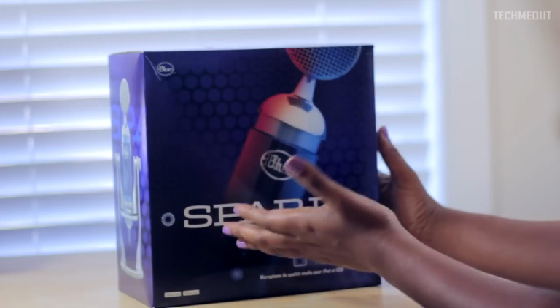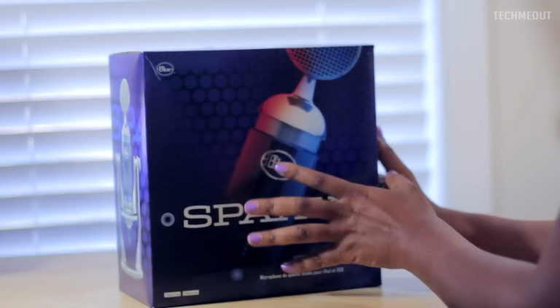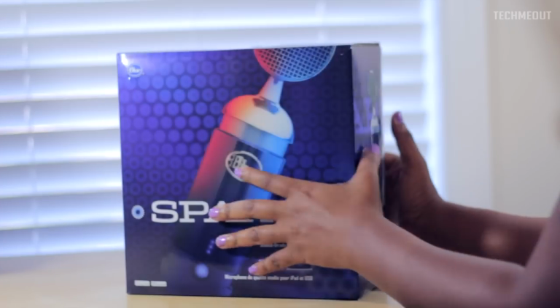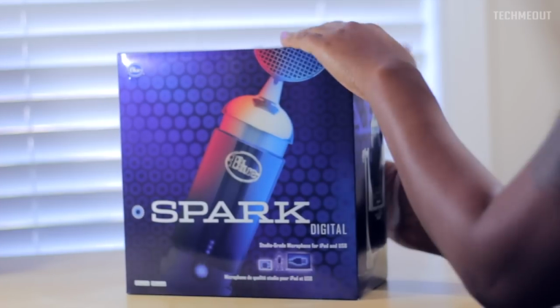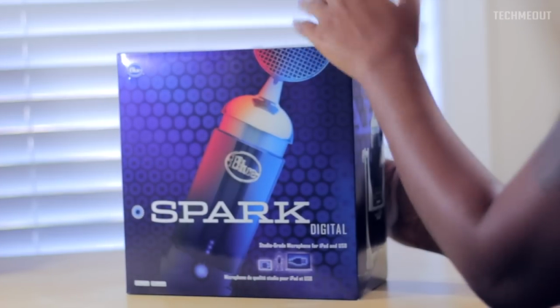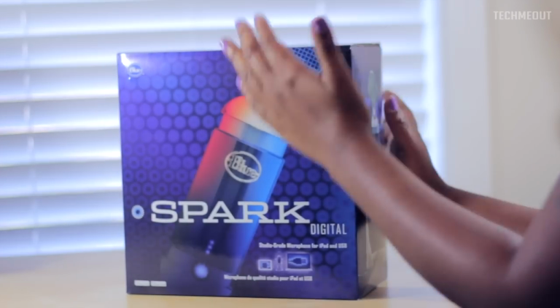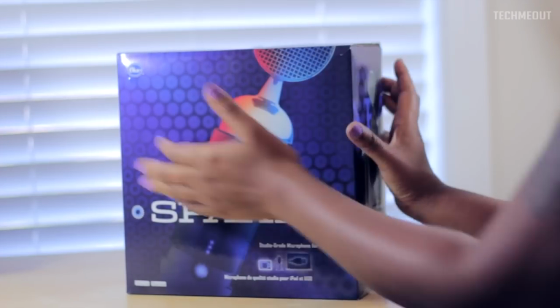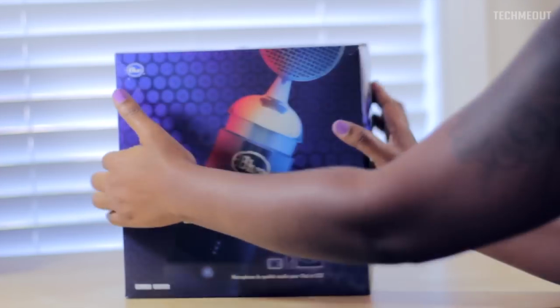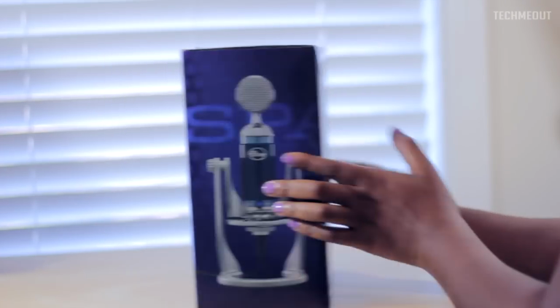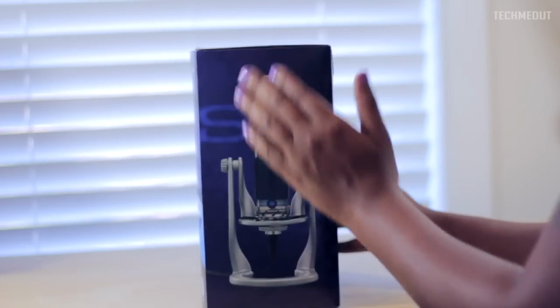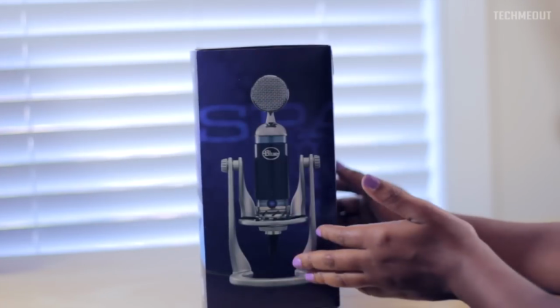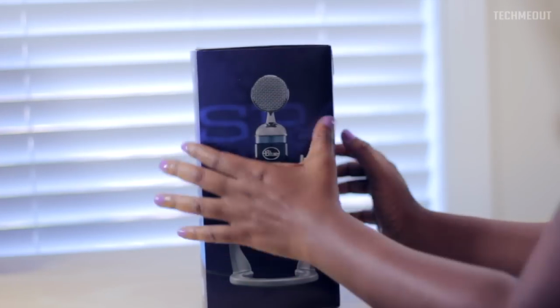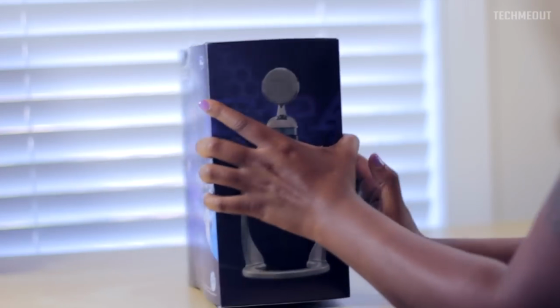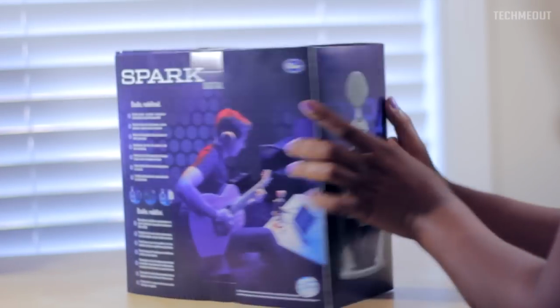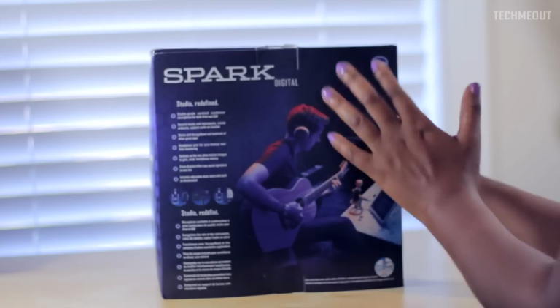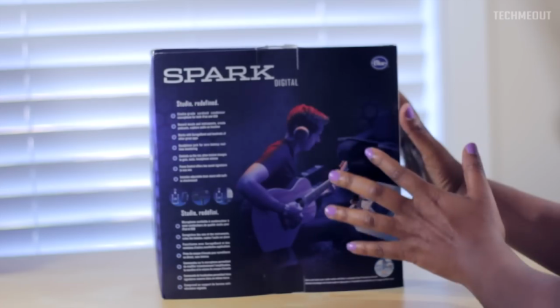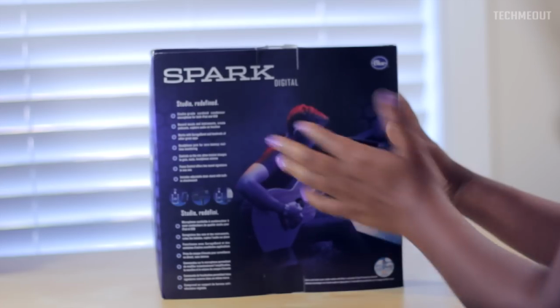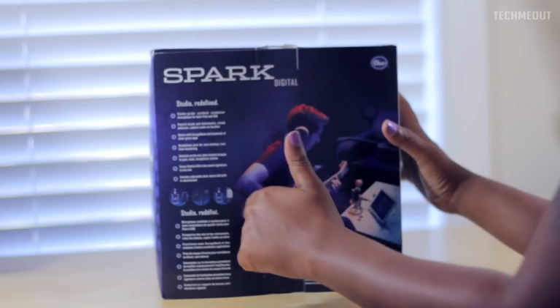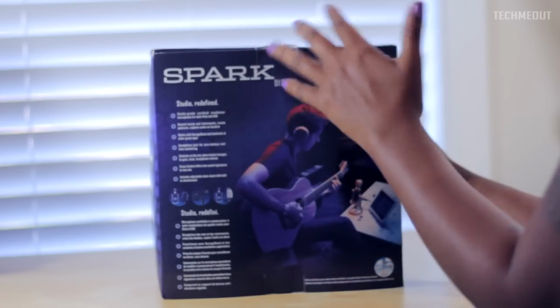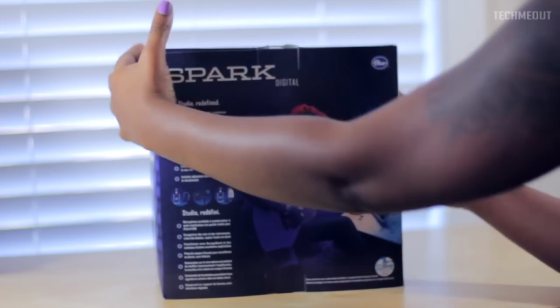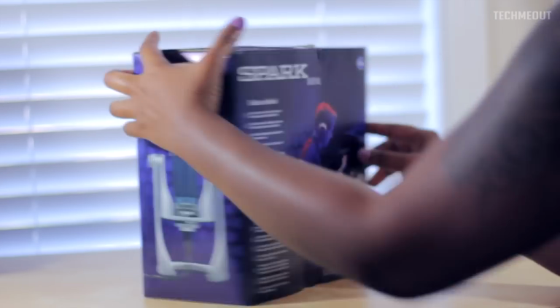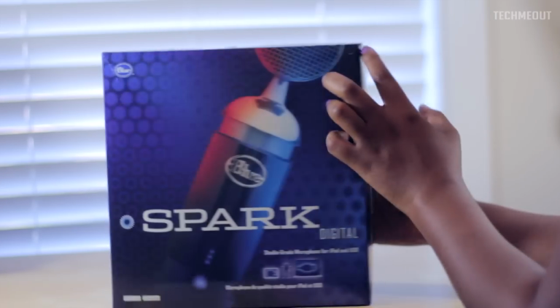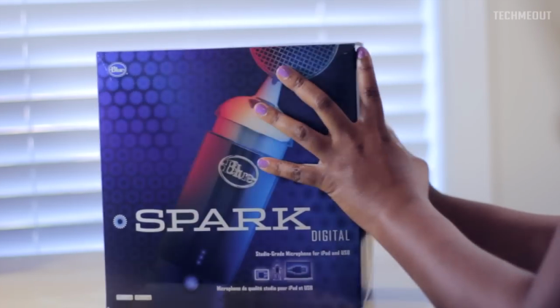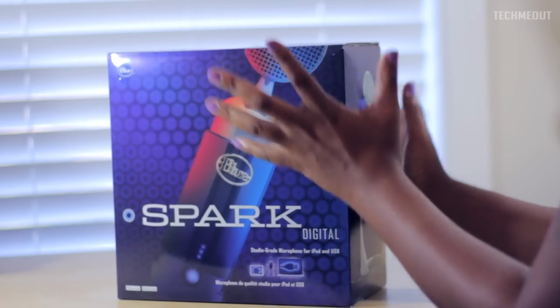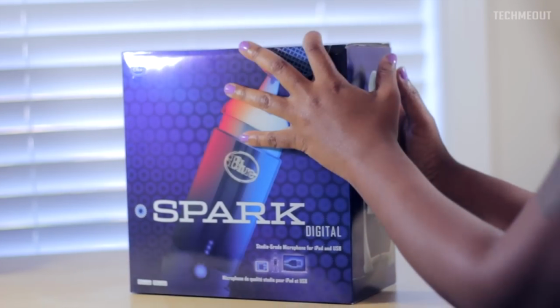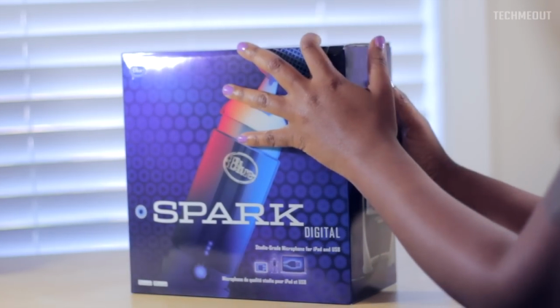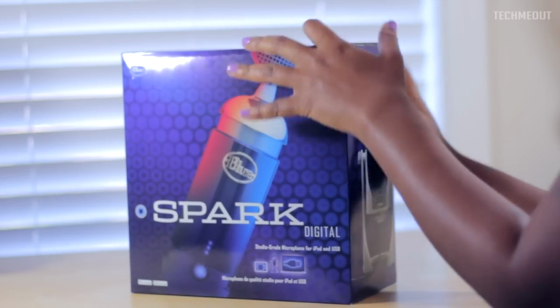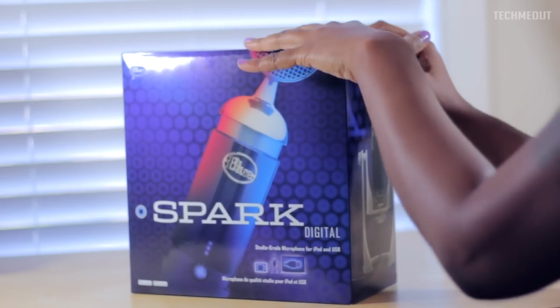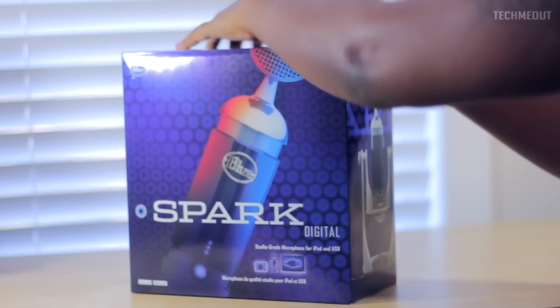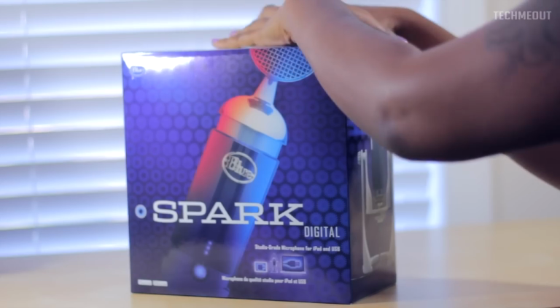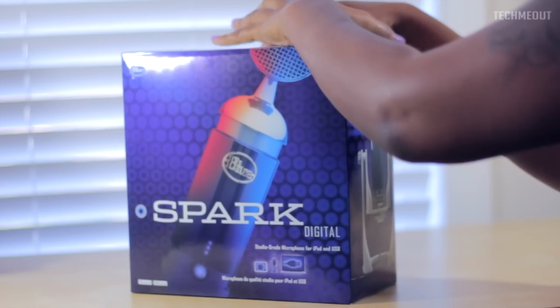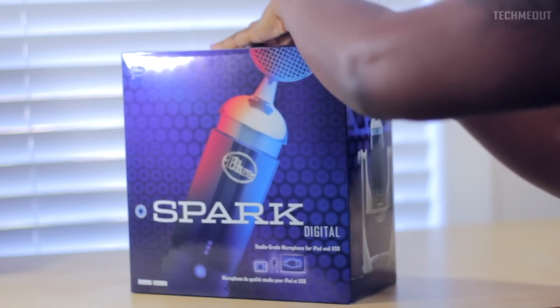The packaging here is just this purple box. You have the Blue Microphone on the front, on the side as well, and the guy playing the guitar on the back and some information about the microphone. But let's go ahead and jump inside of the box — enough of looking at the box.